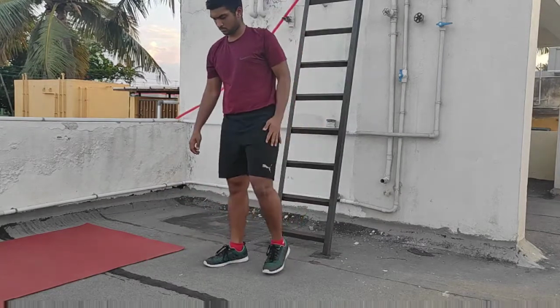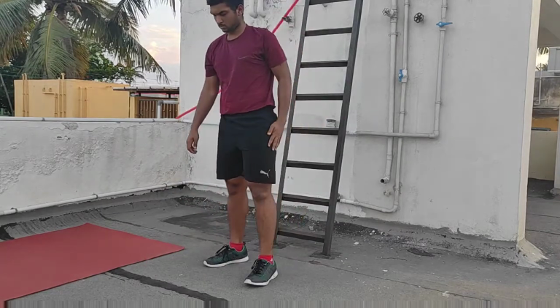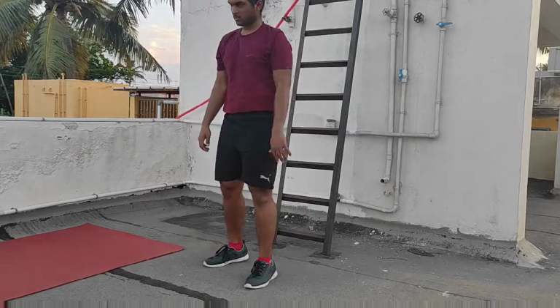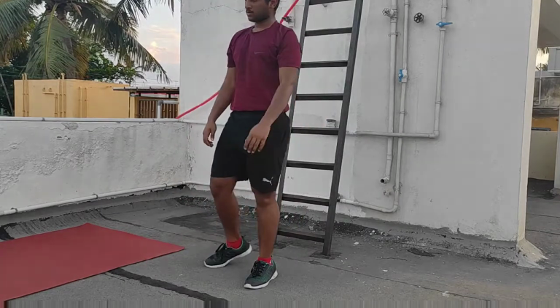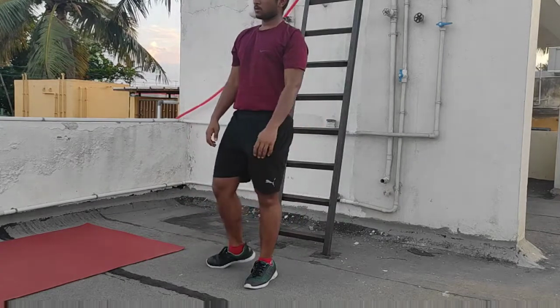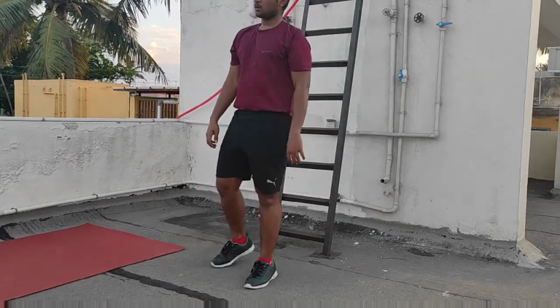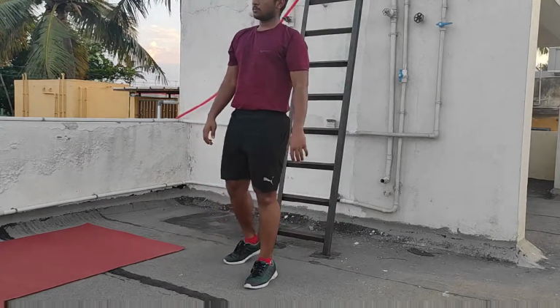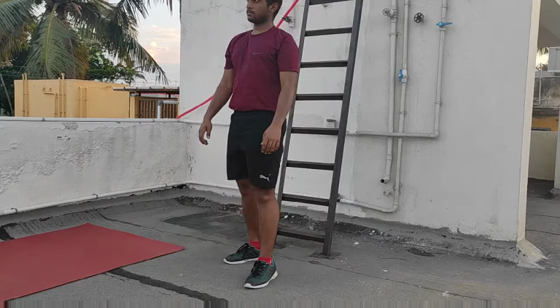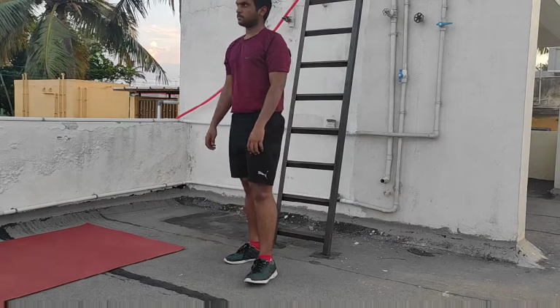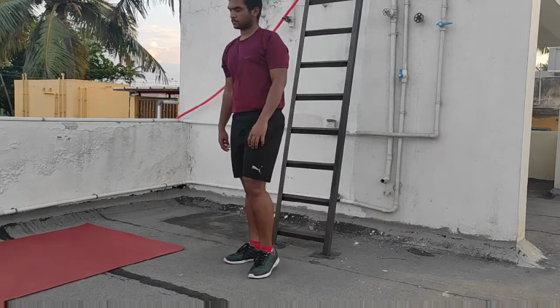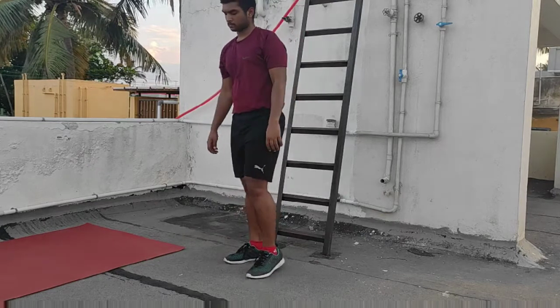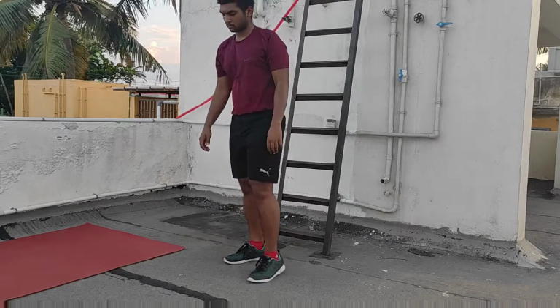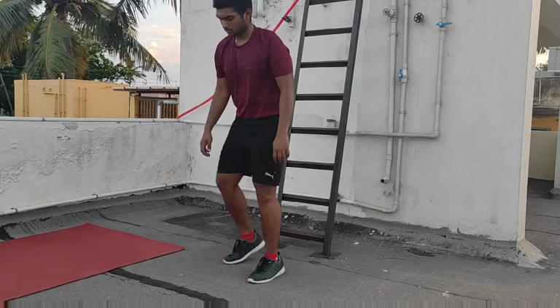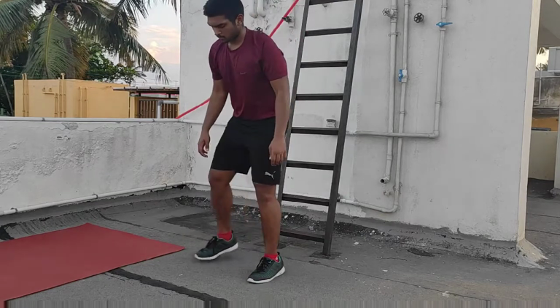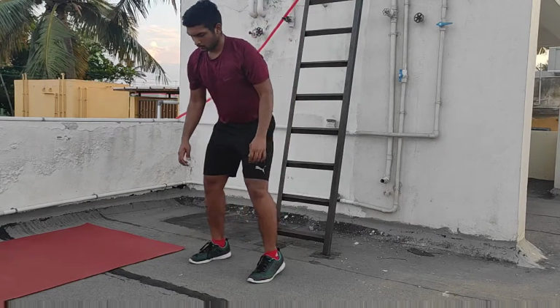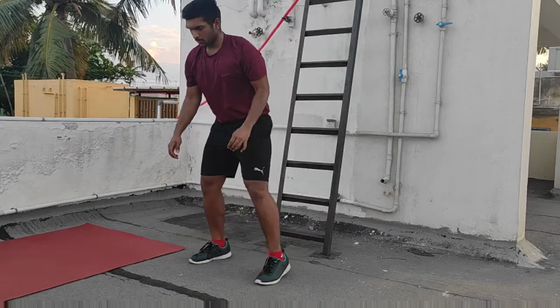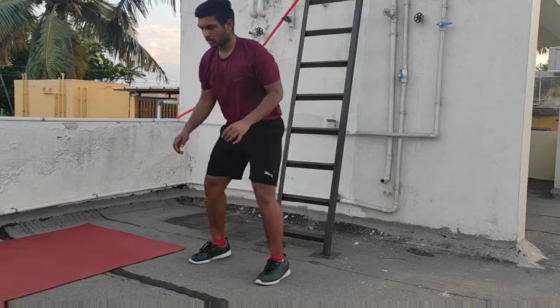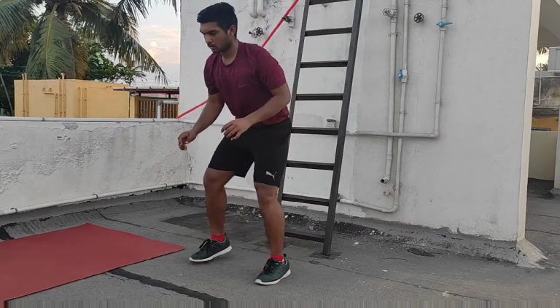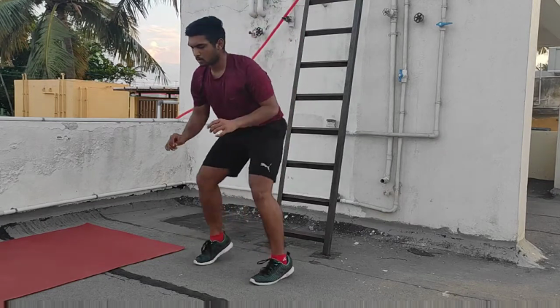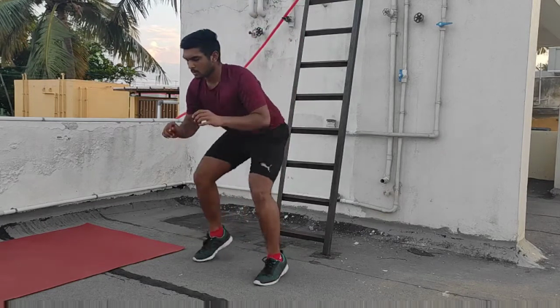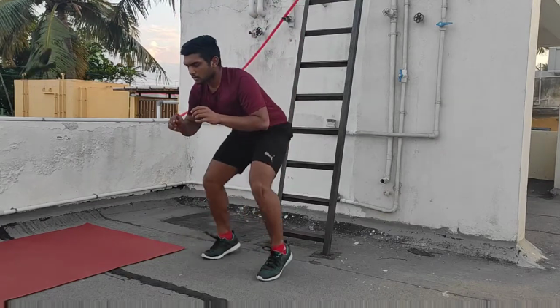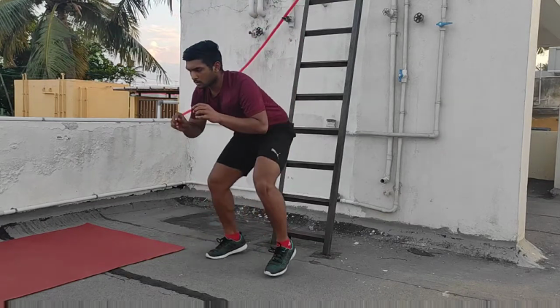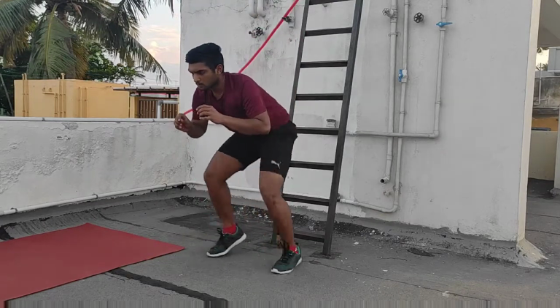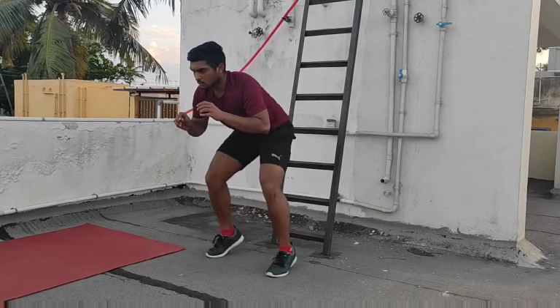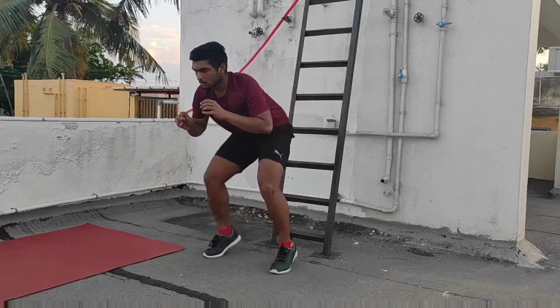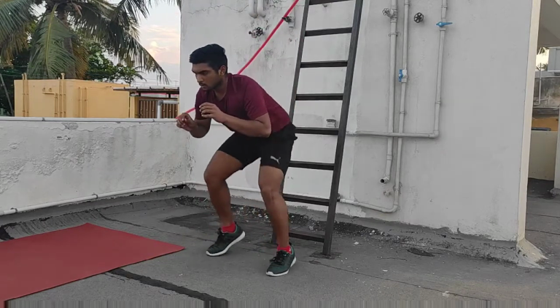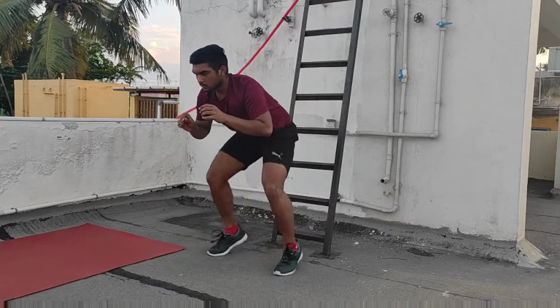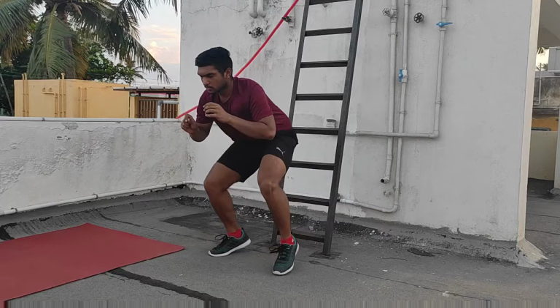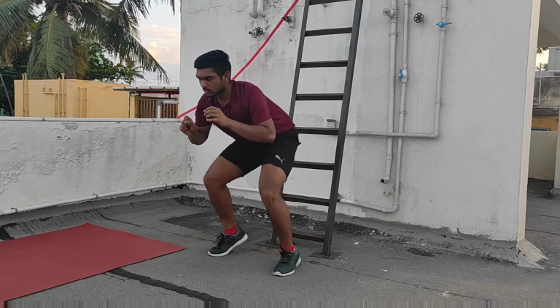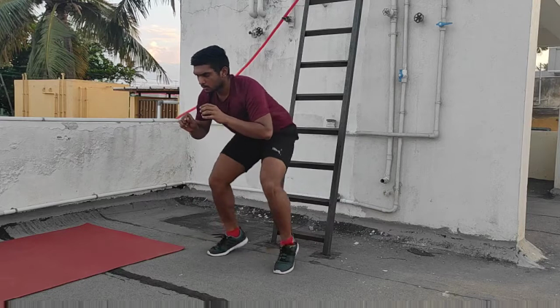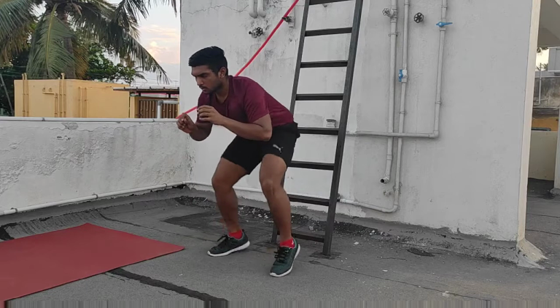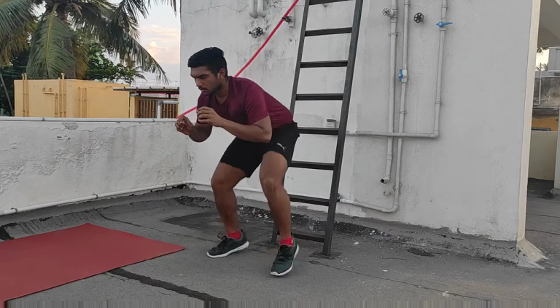There is only 10 seconds in which you are going to do this, so do it fast. Then you have a 10 second break.